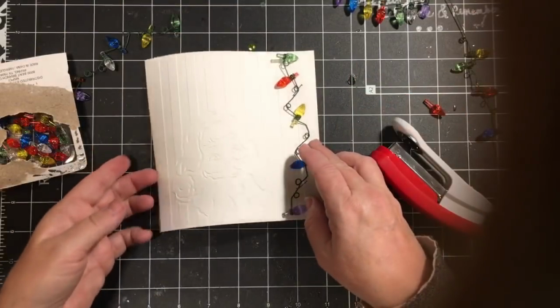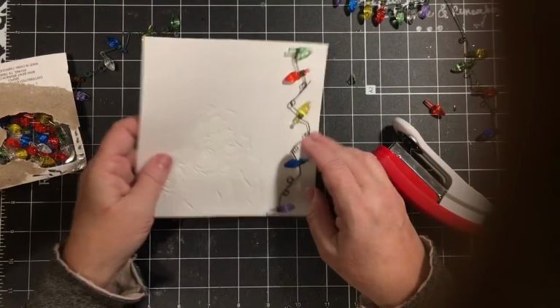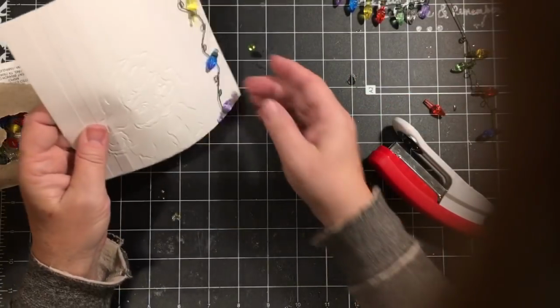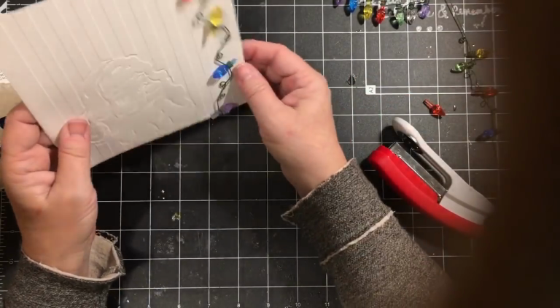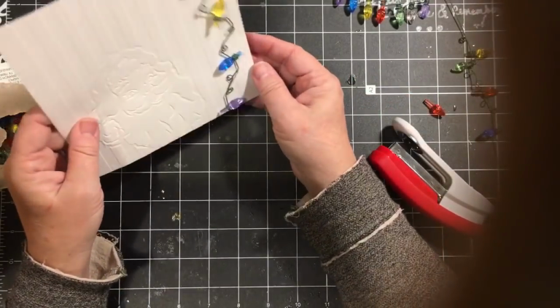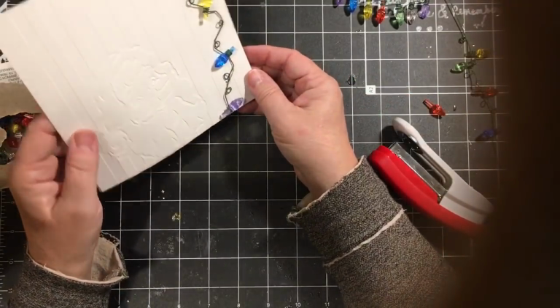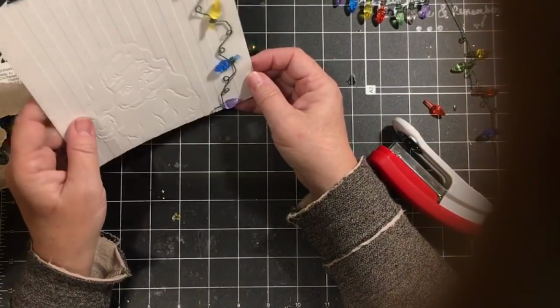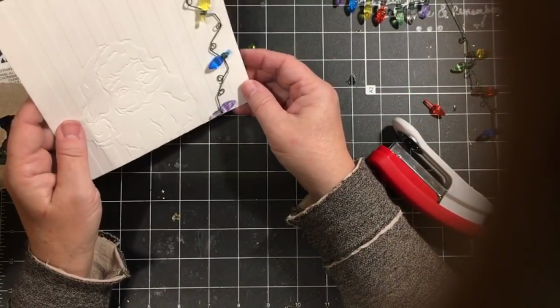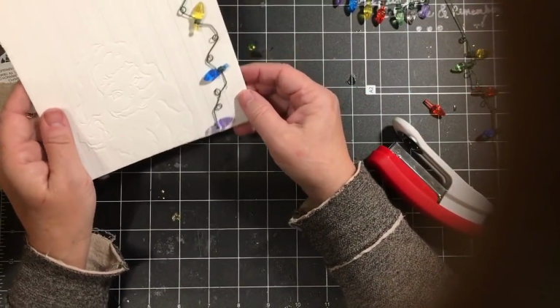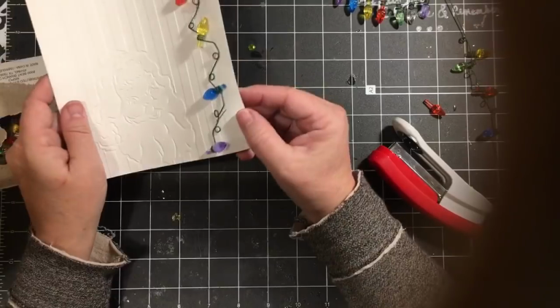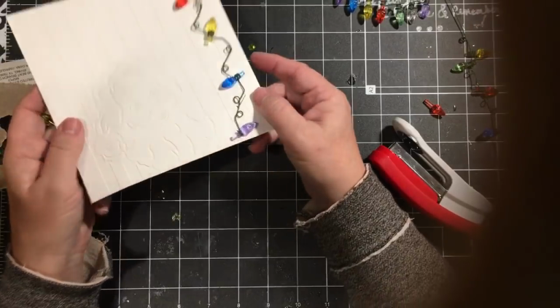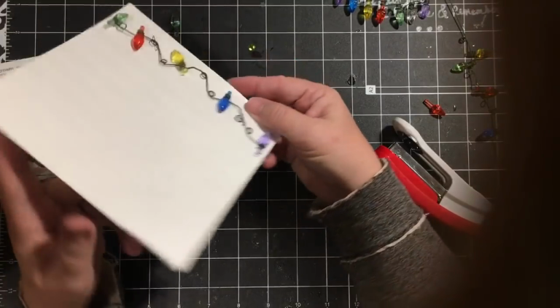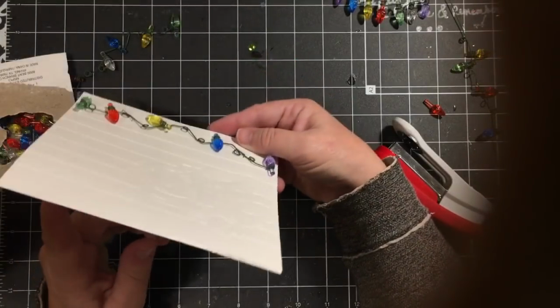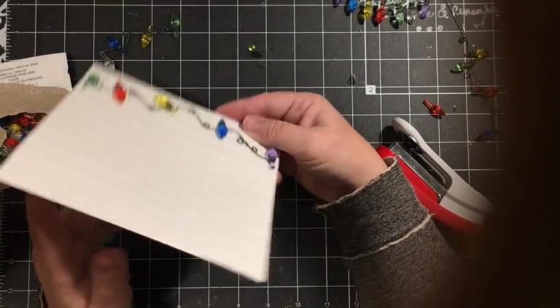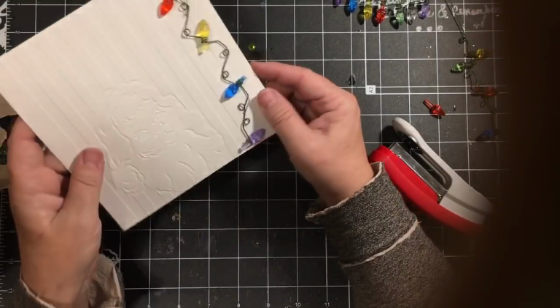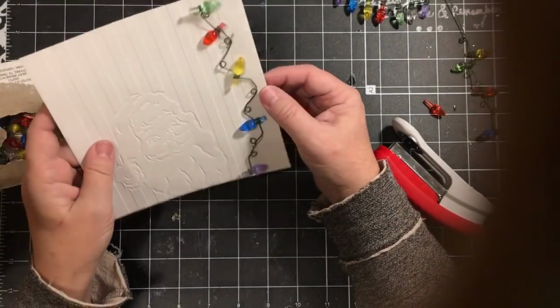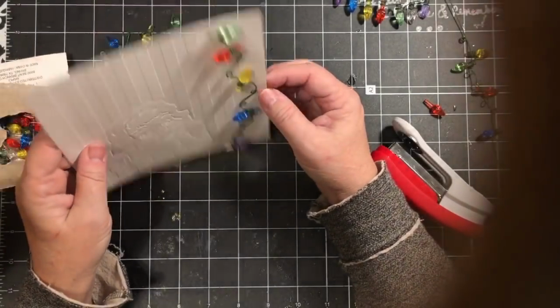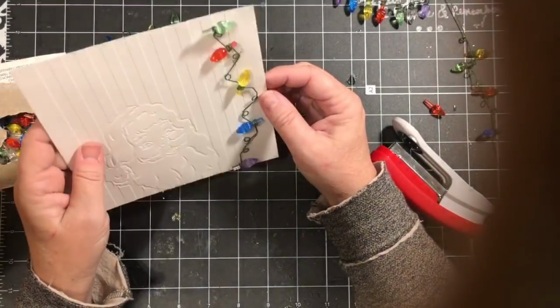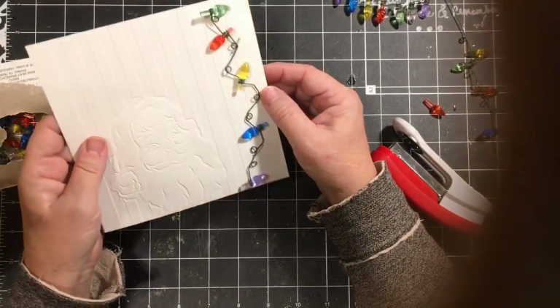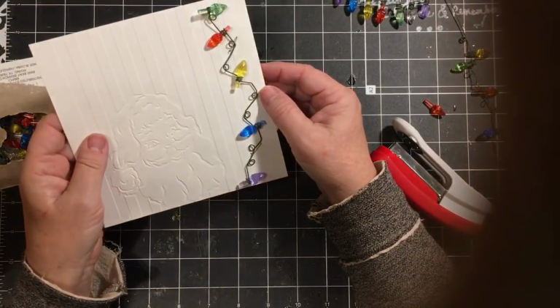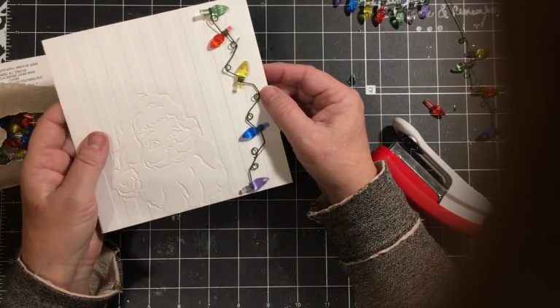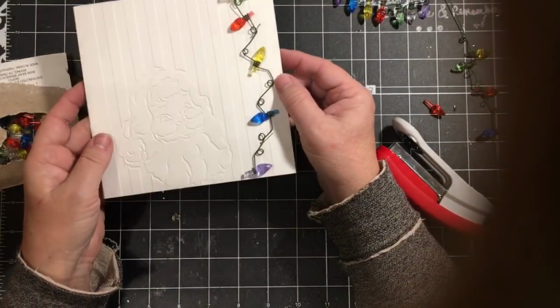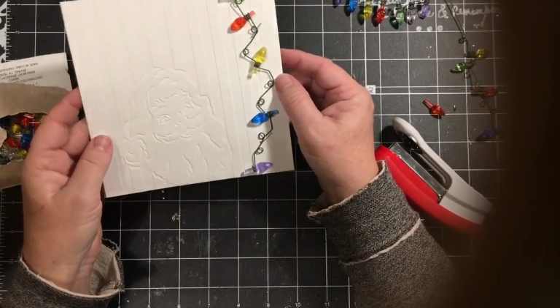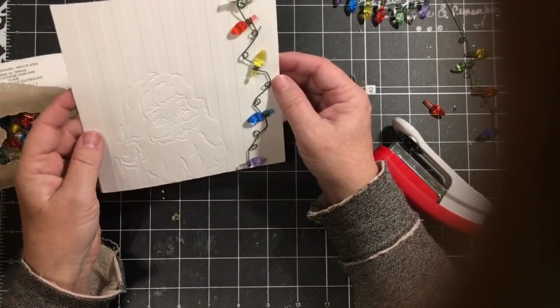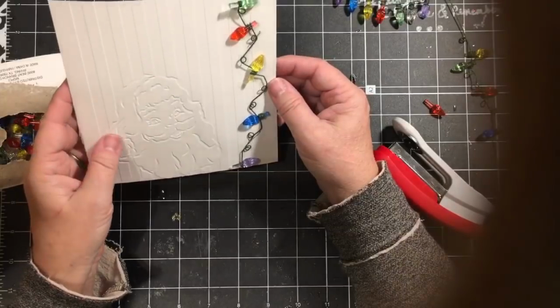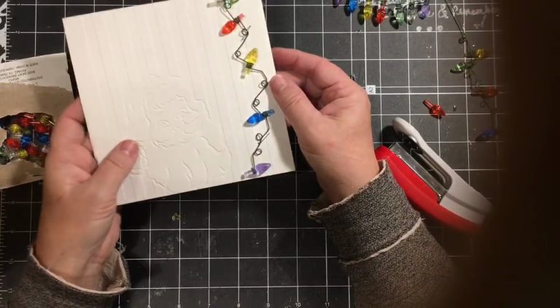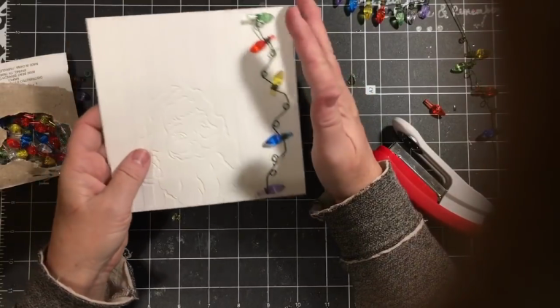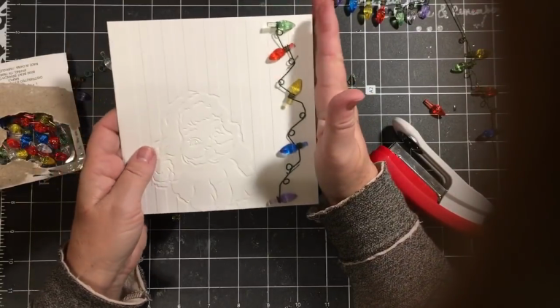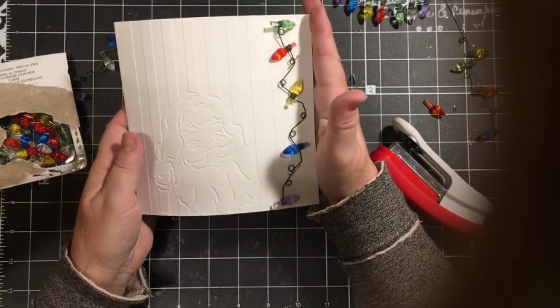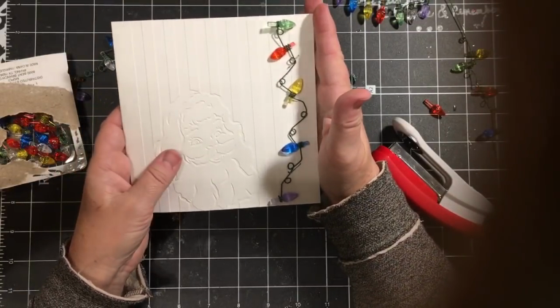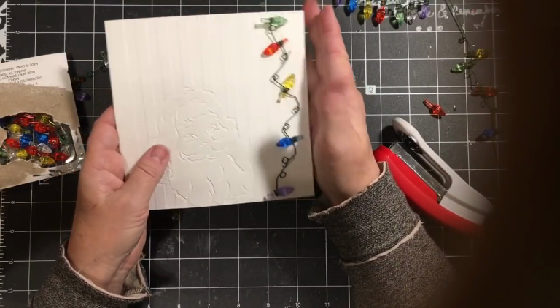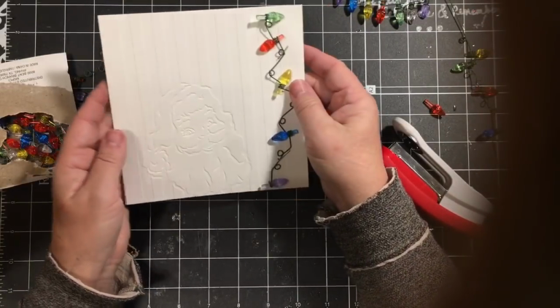So that will hold it on there. I thought that would be really, really fun. Yes, it is bulky, but really cute. So this could be on a Christmas card.